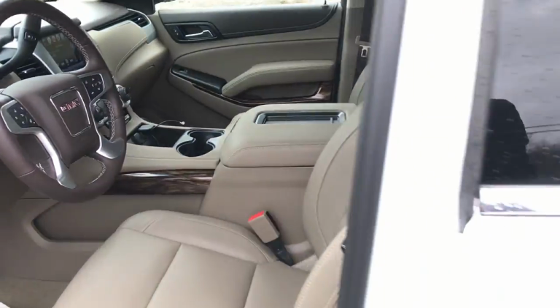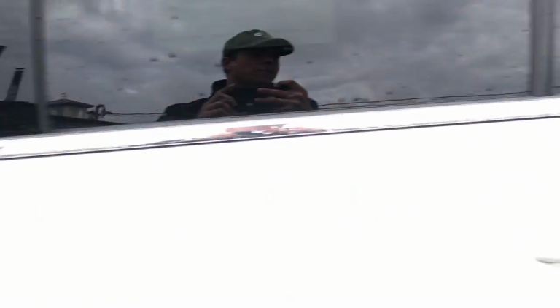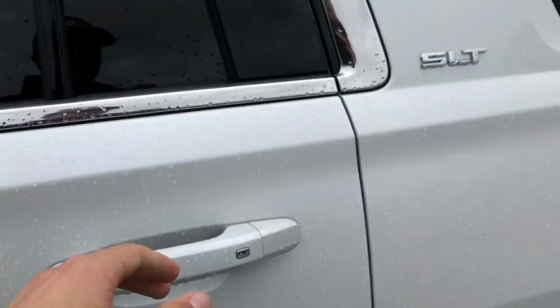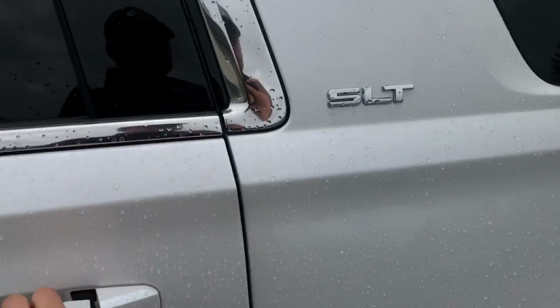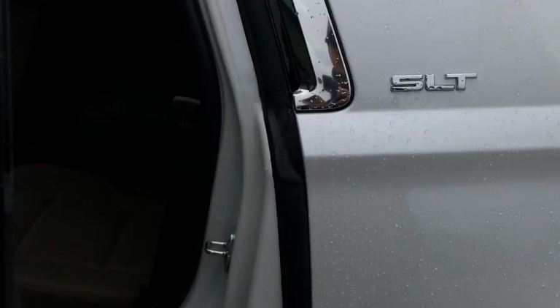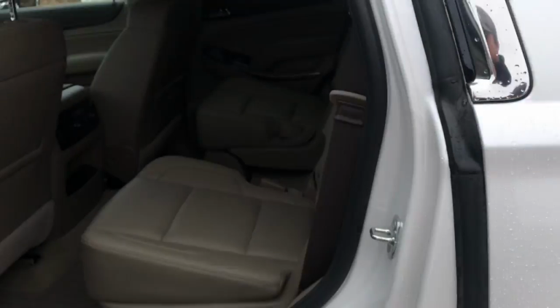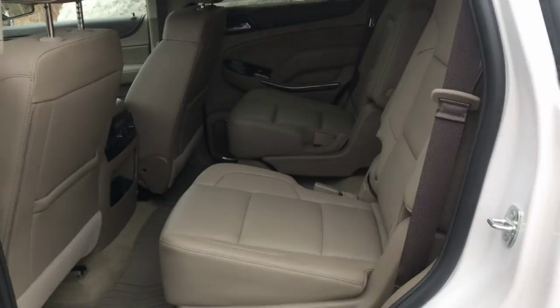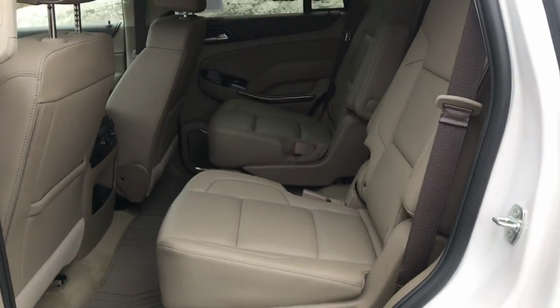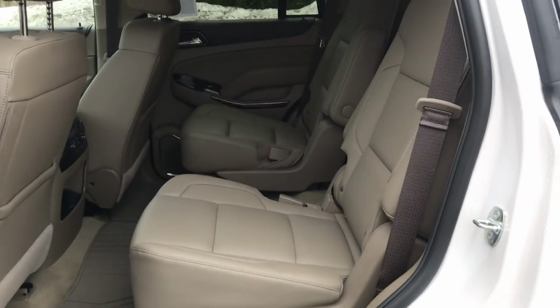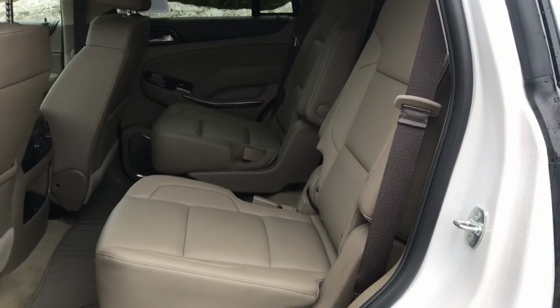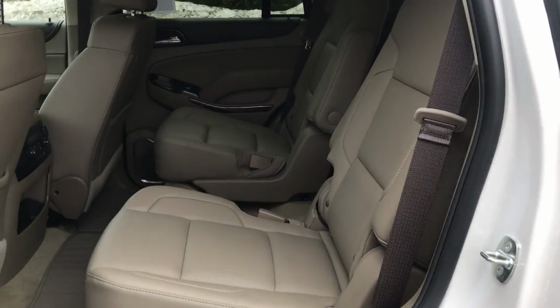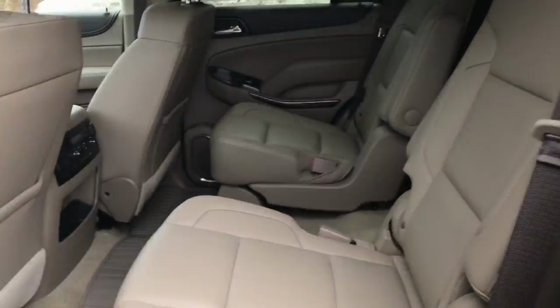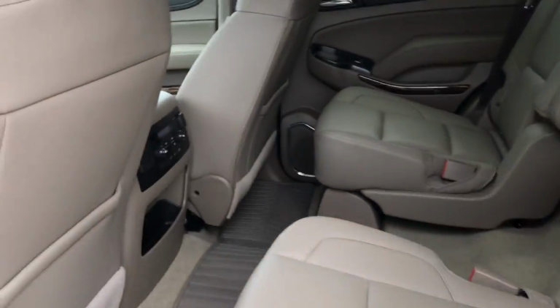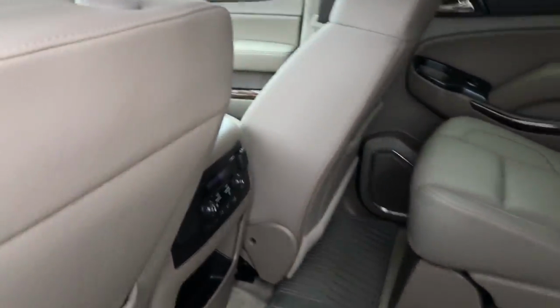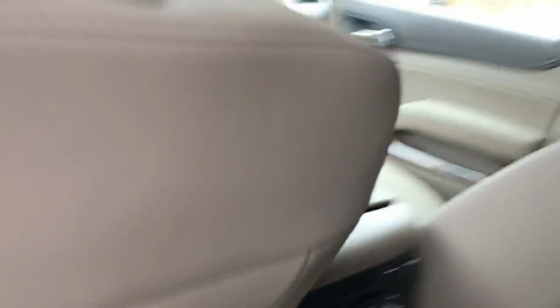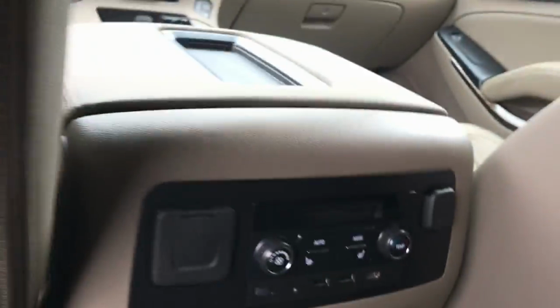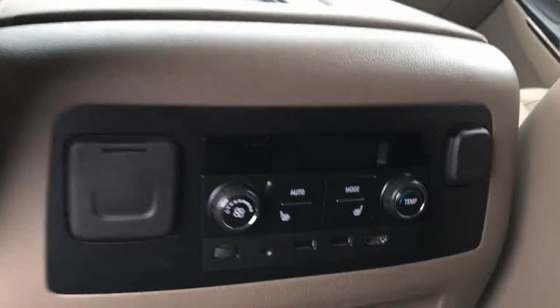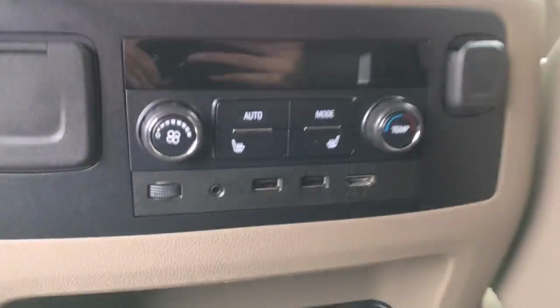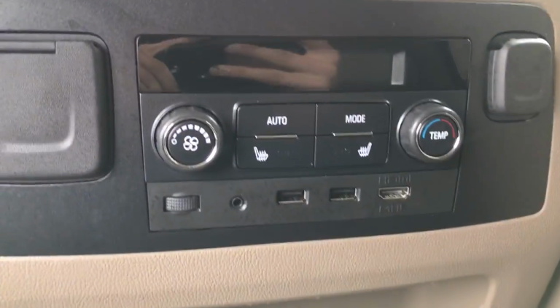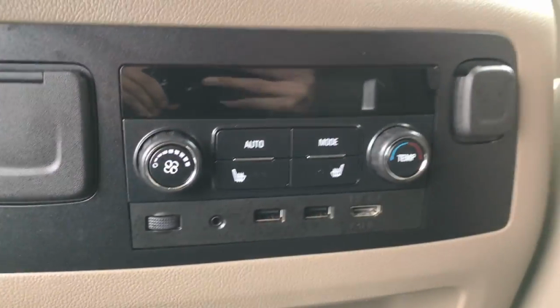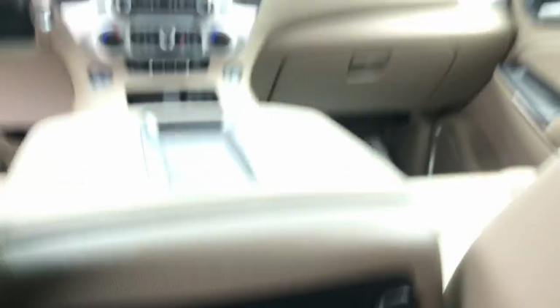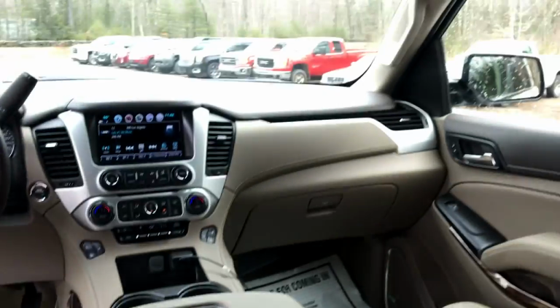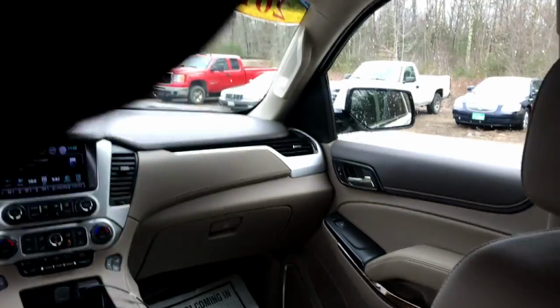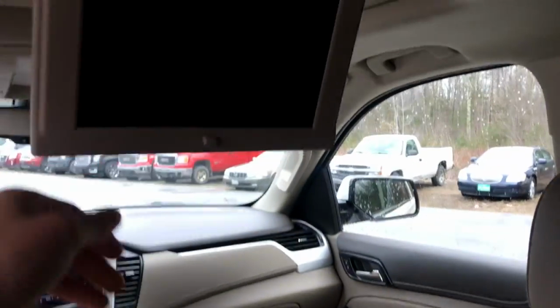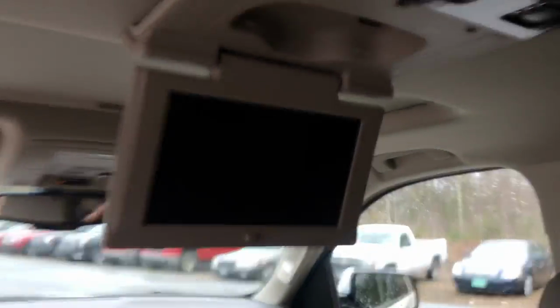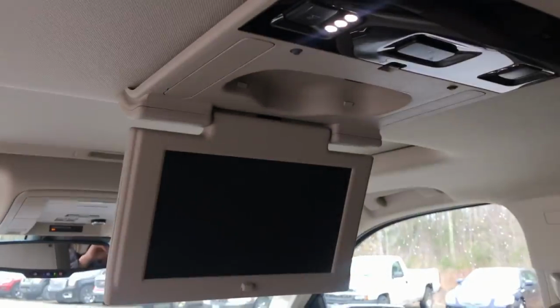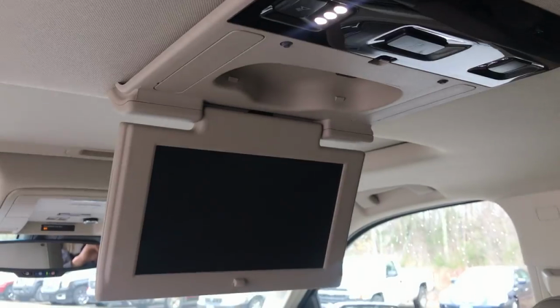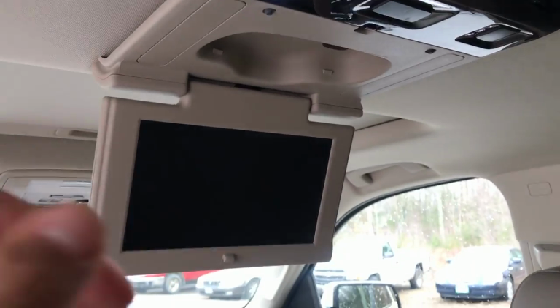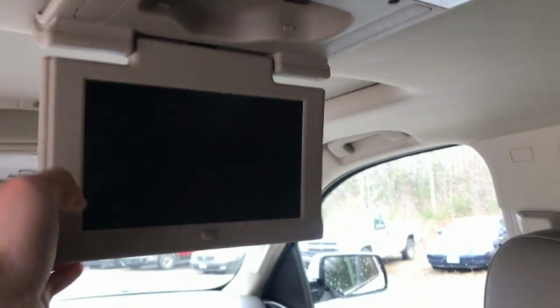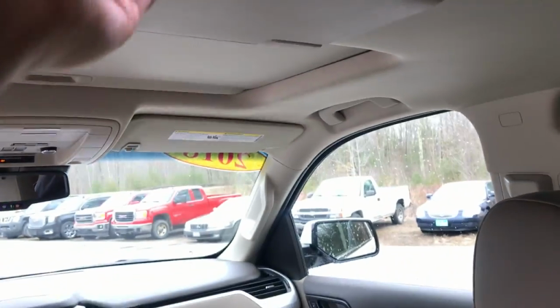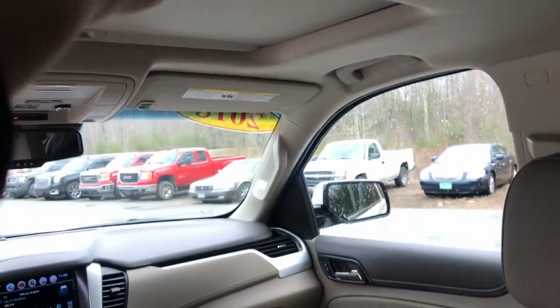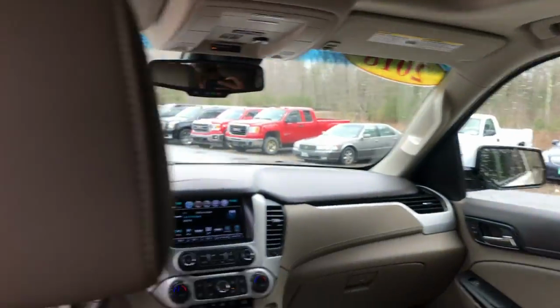Take a look at the back seat here. You got your rear buckets, easy access to that third row, as well as heated rear seats. You also have your rear entertainment package in this vehicle, with the screen up top there.